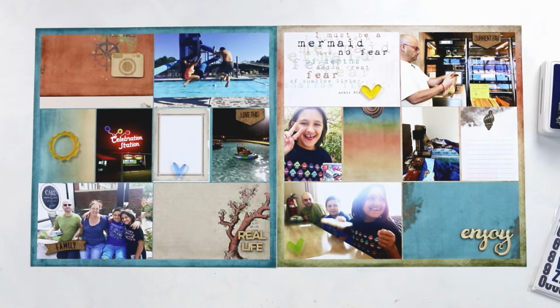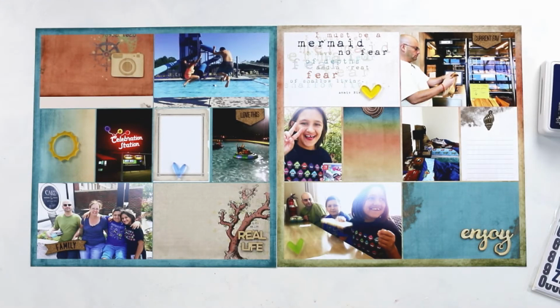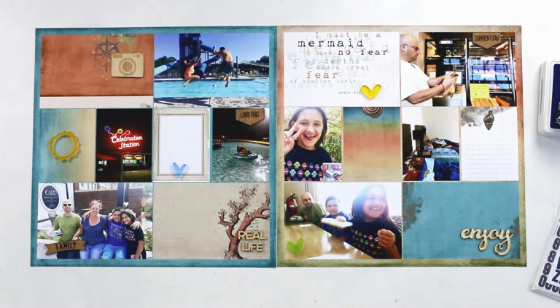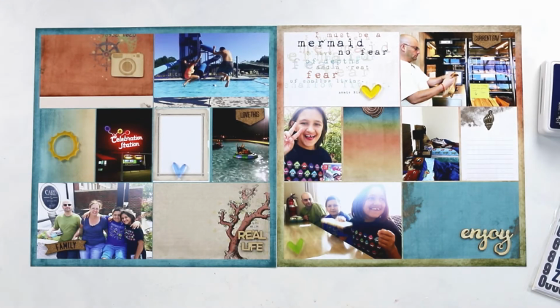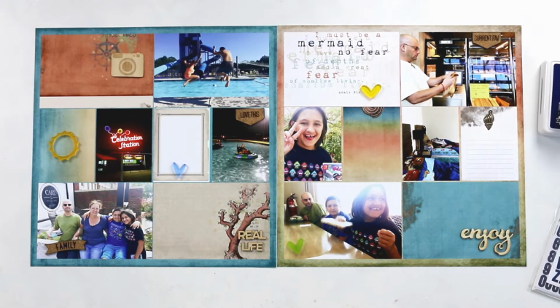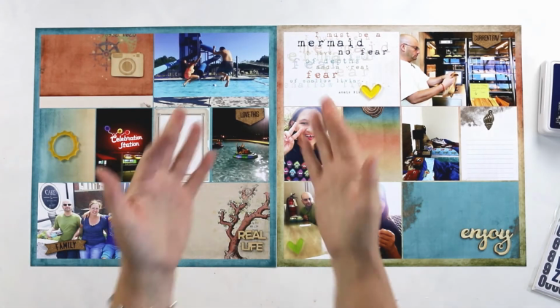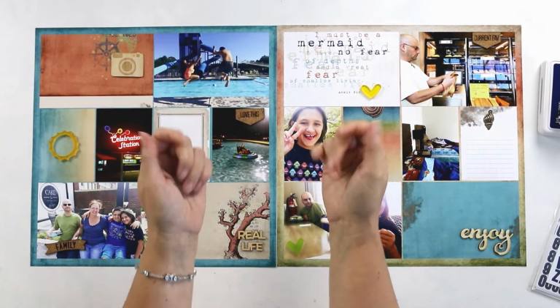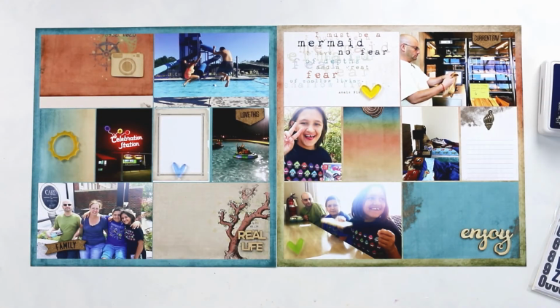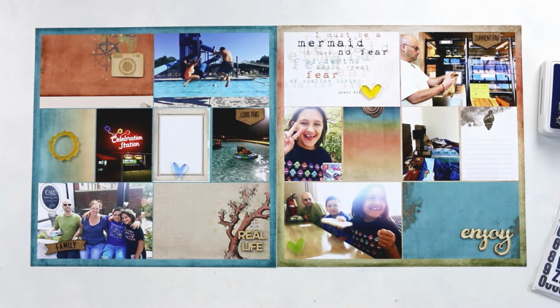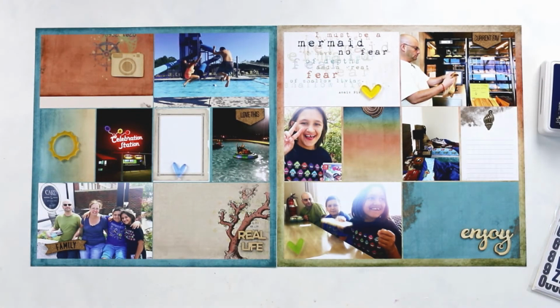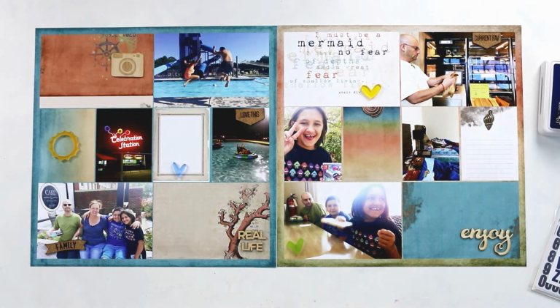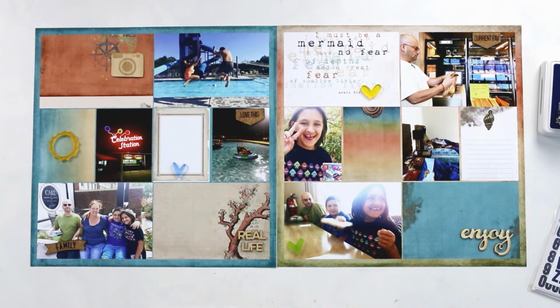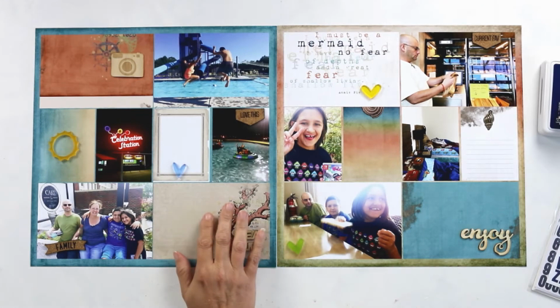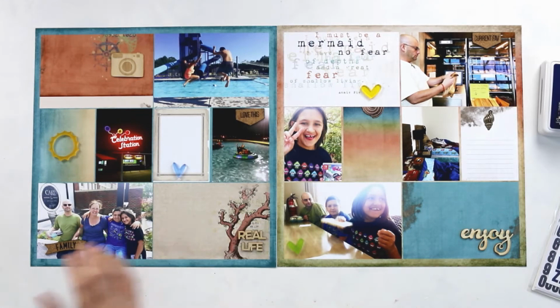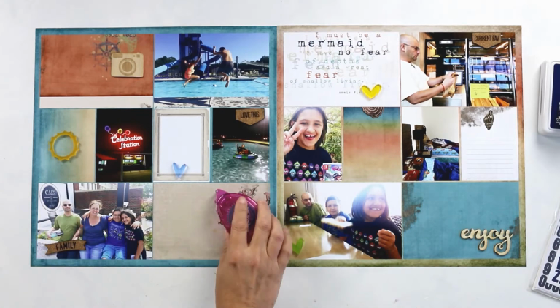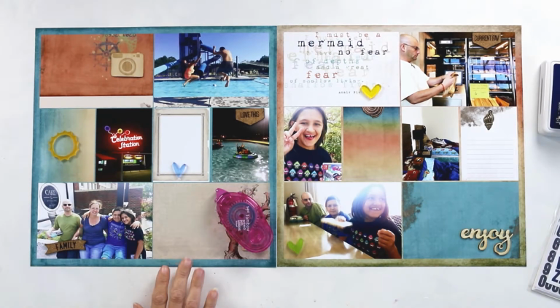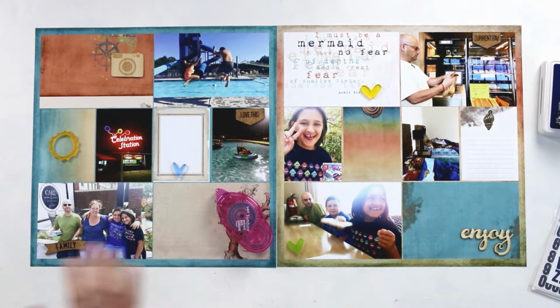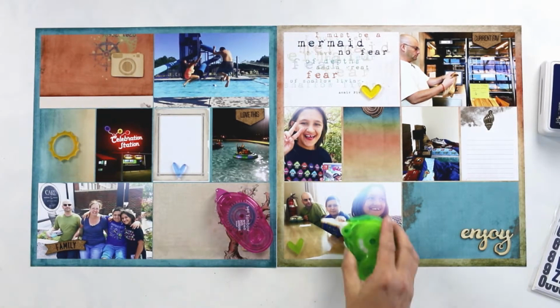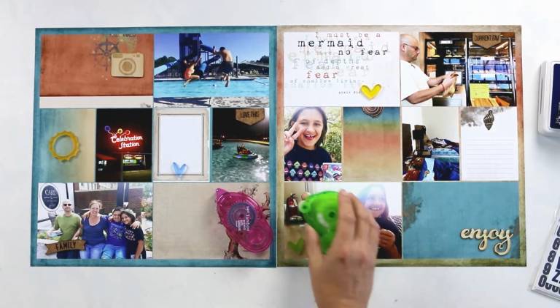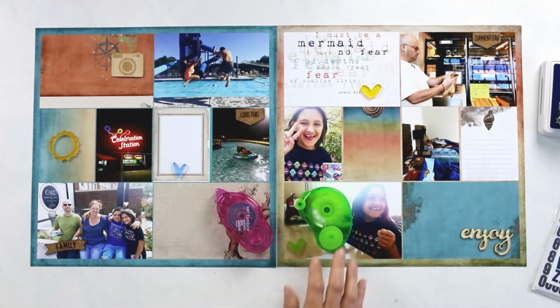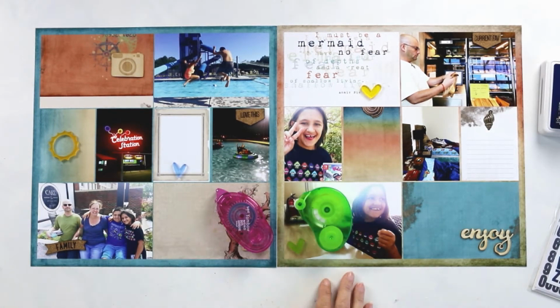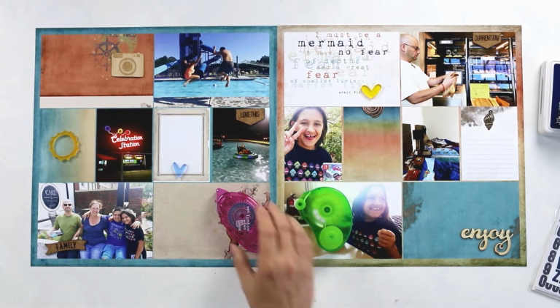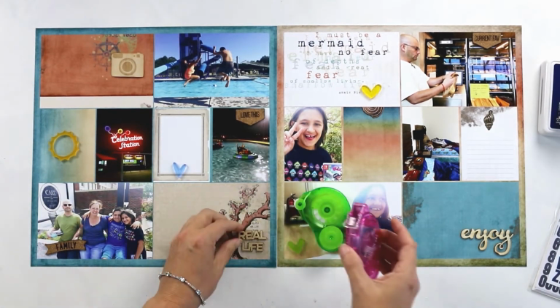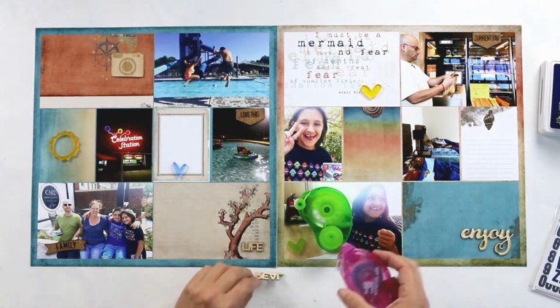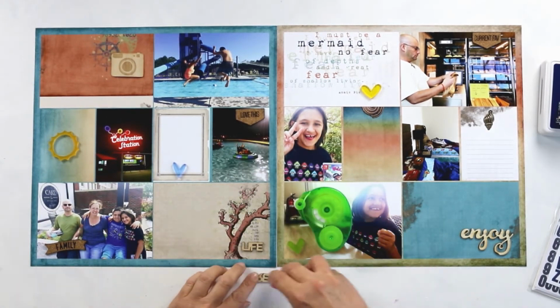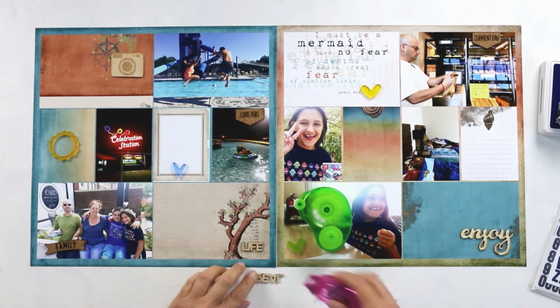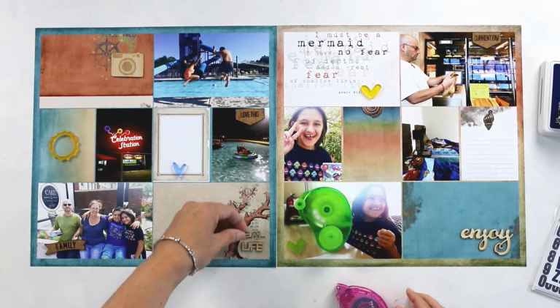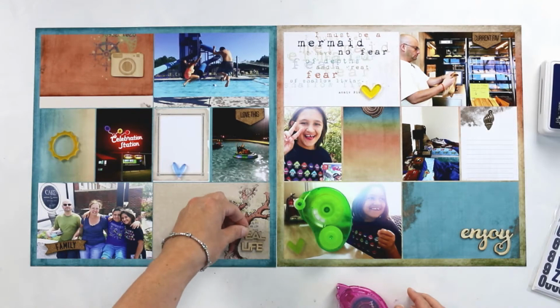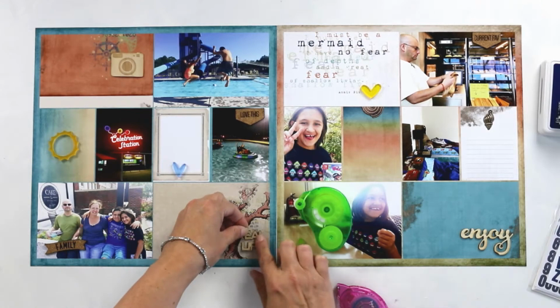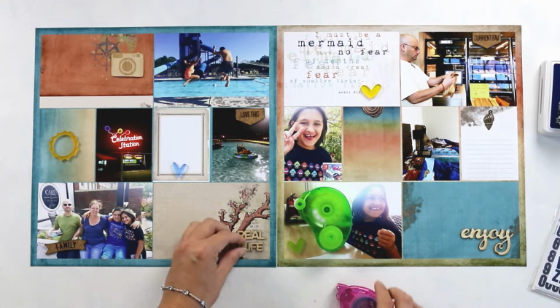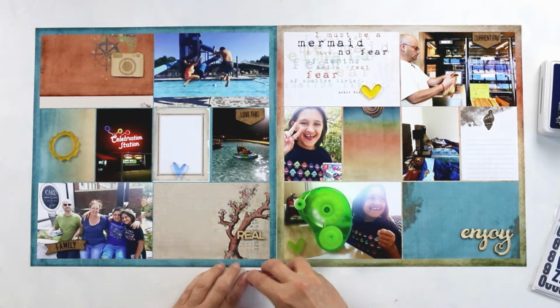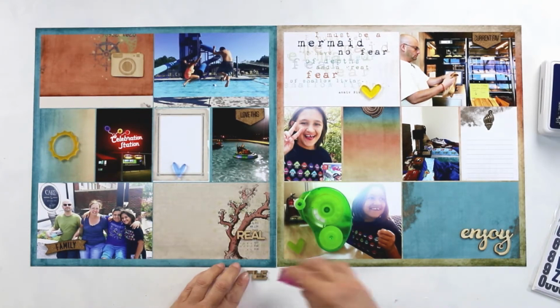Hi guys, it's Teresa here at Larkin Design. Welcome to my 2017 Project Life album. This is my hybrid layout for week 31.